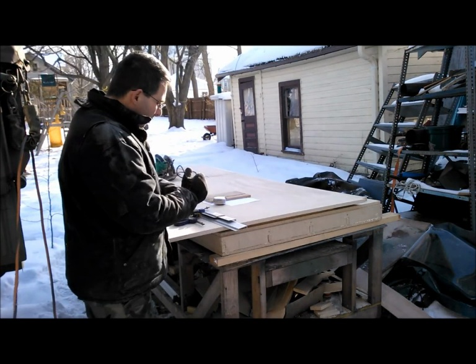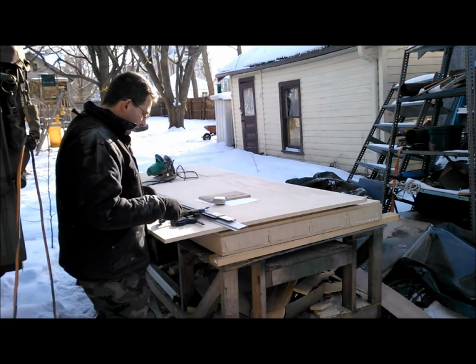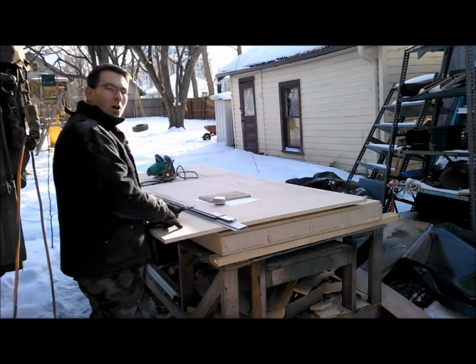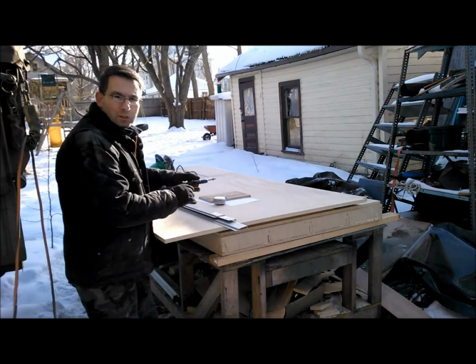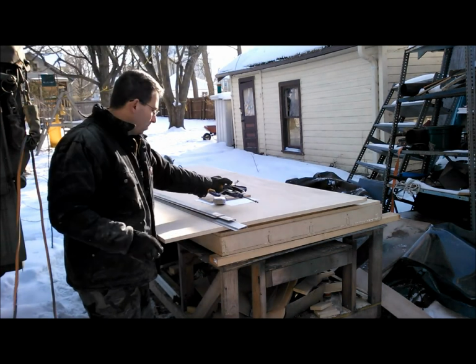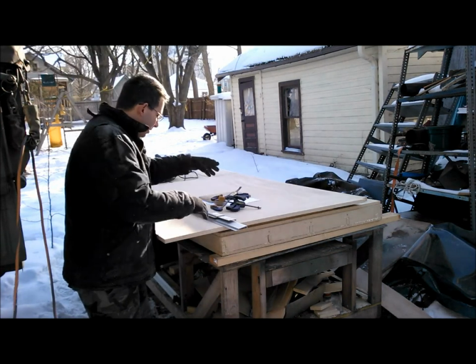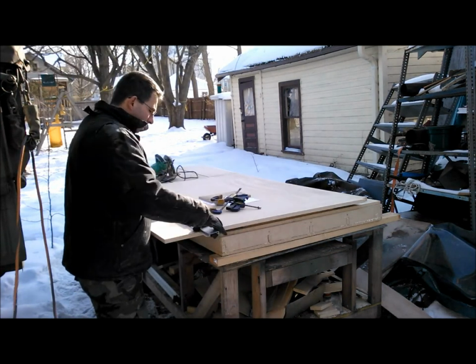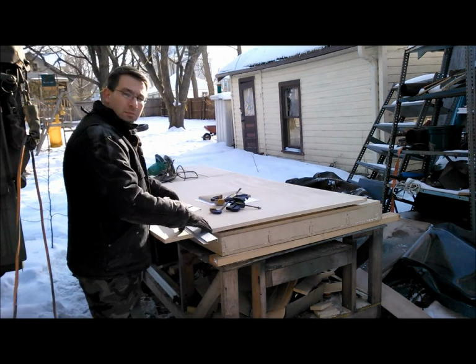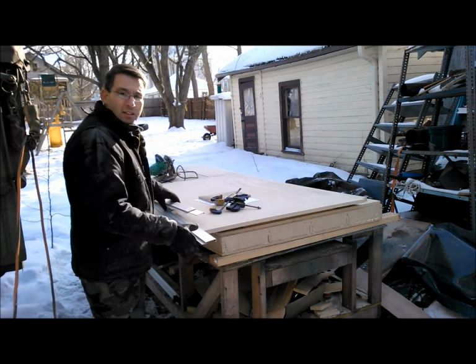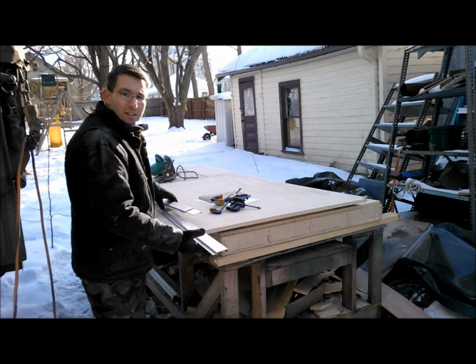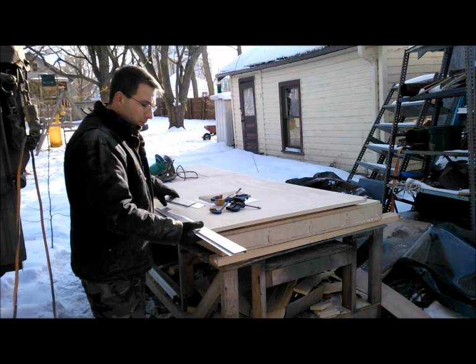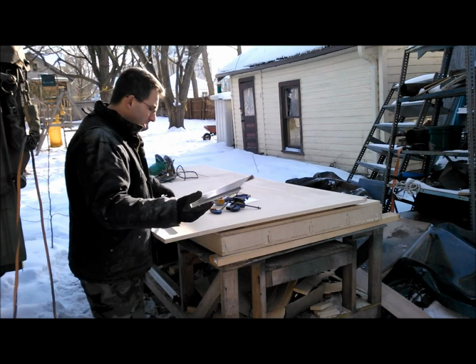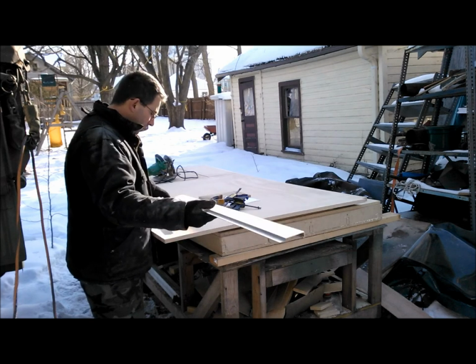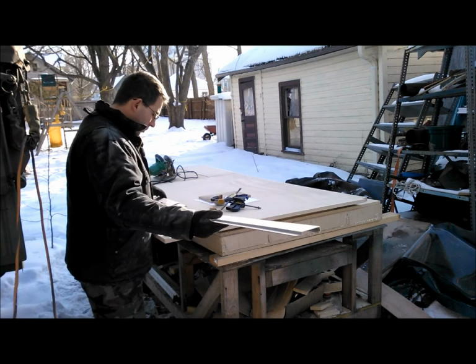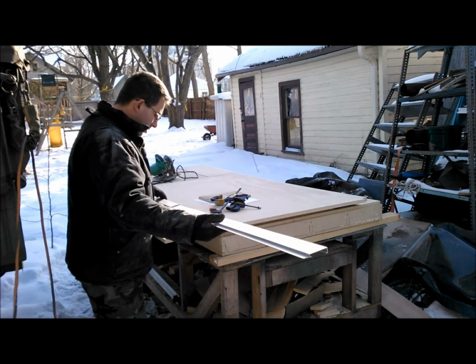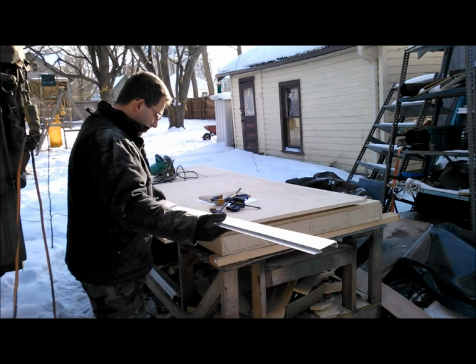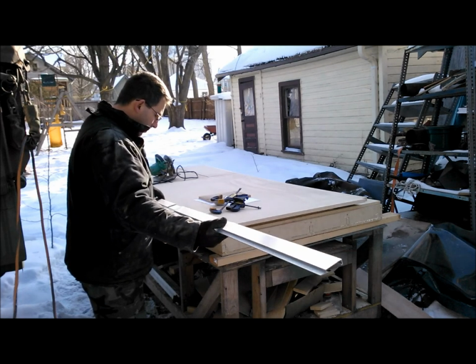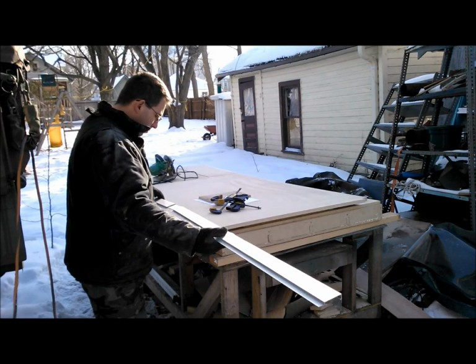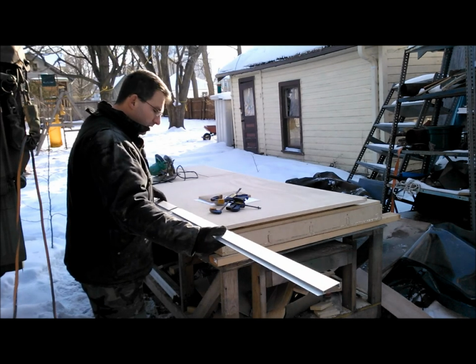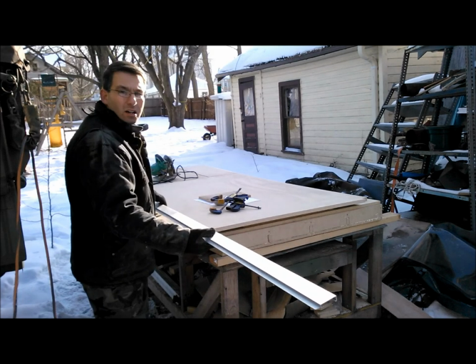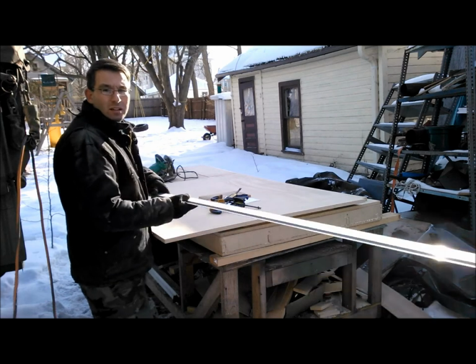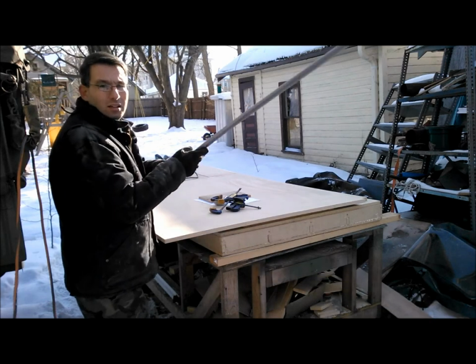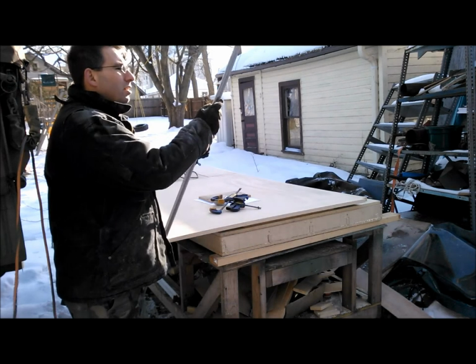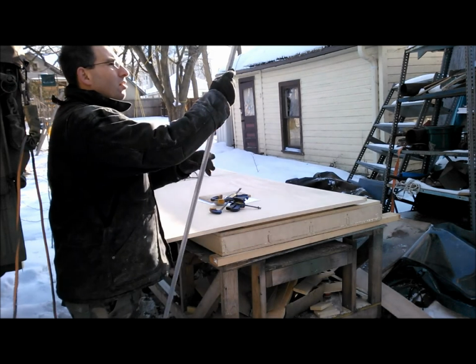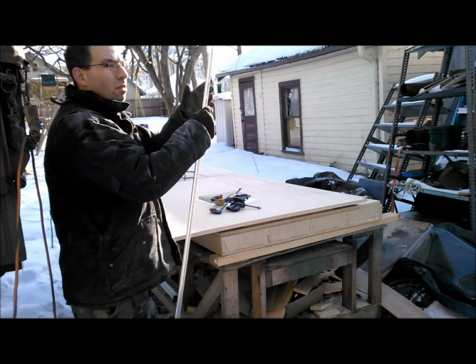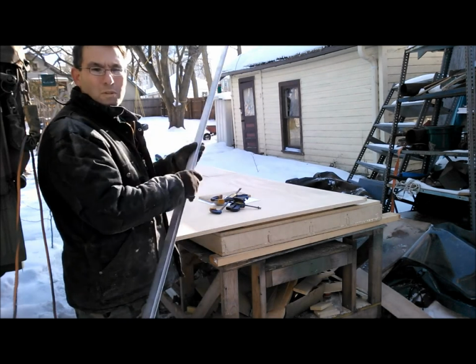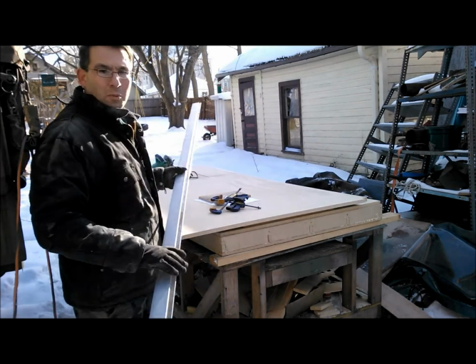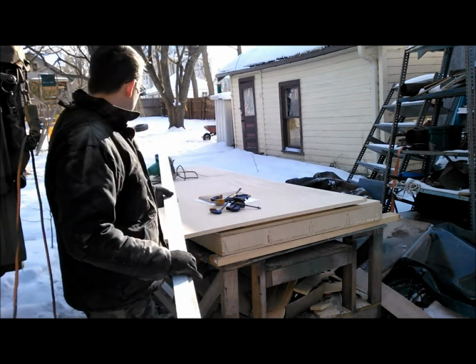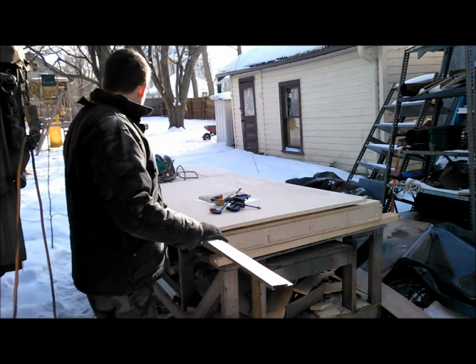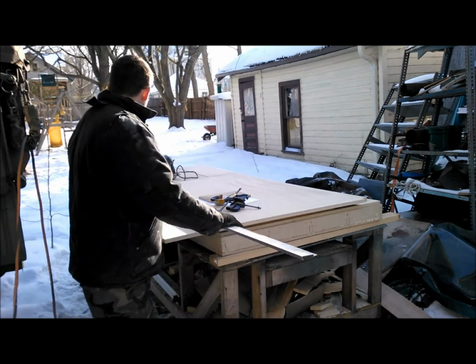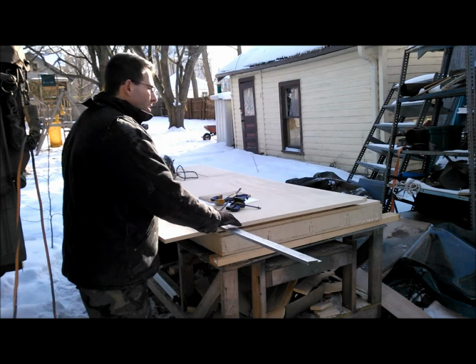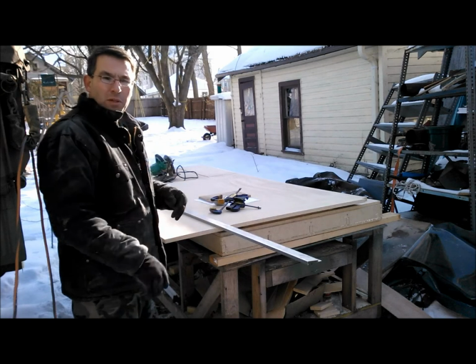As I often do around here, I've changed my mind and decided I can do a little bit more. What we're going to get started on is the router table portion of this build.